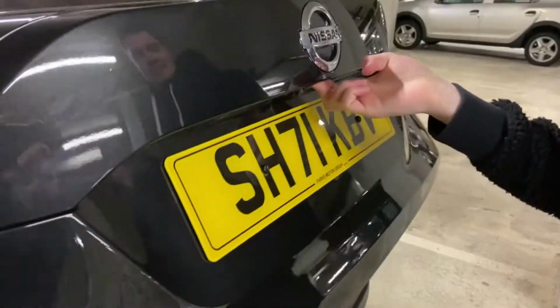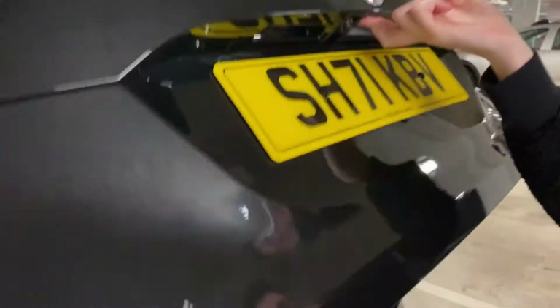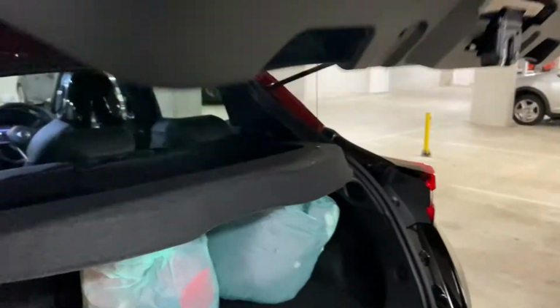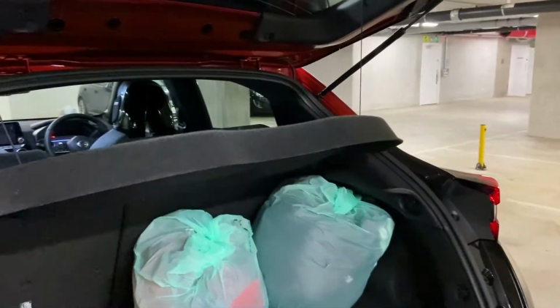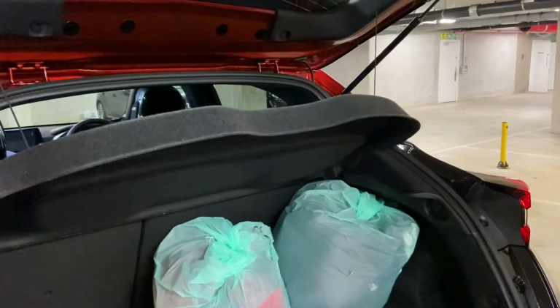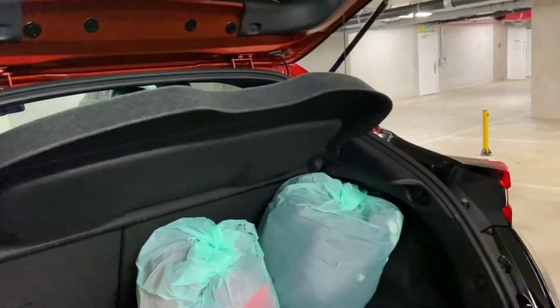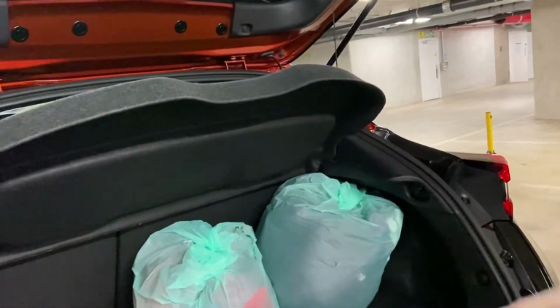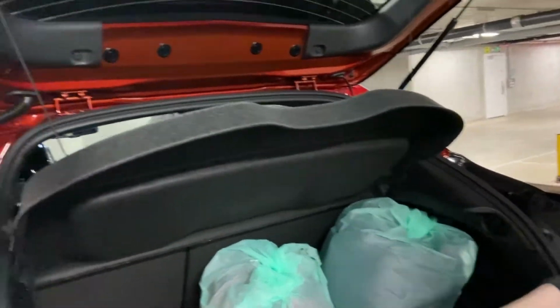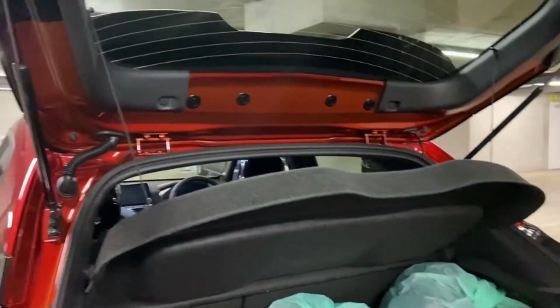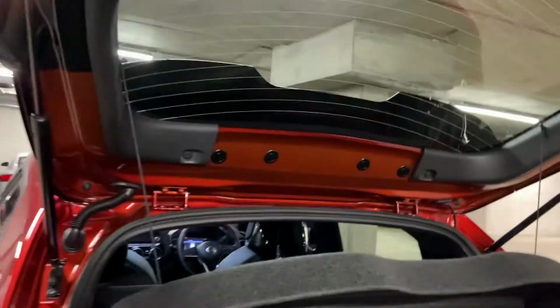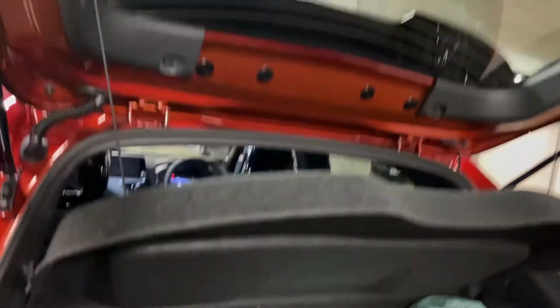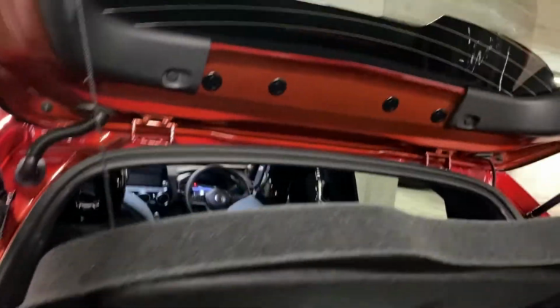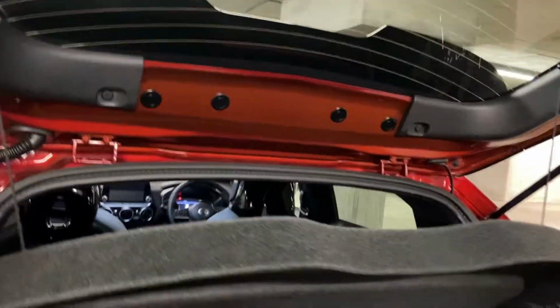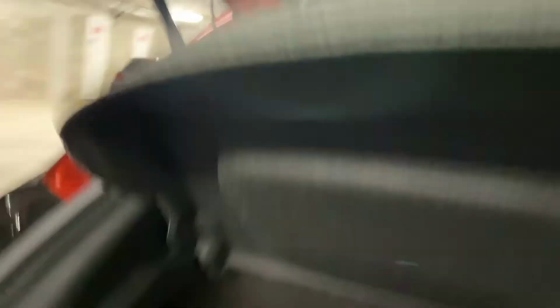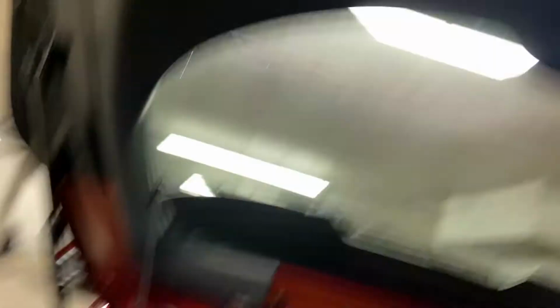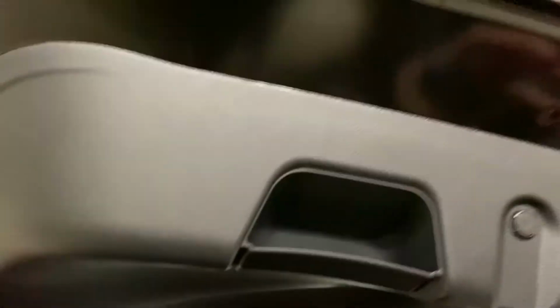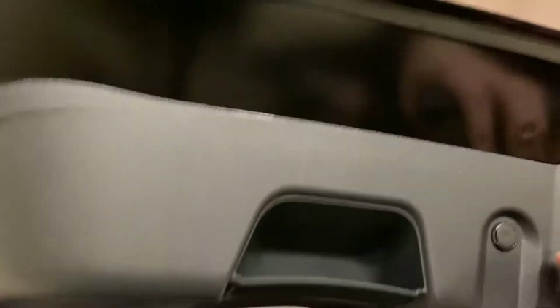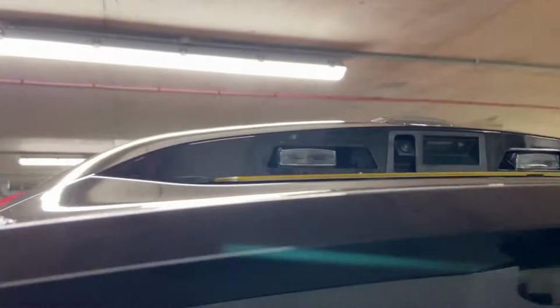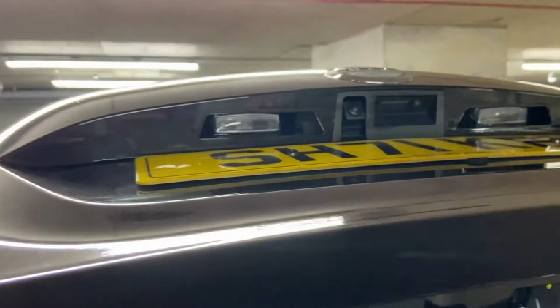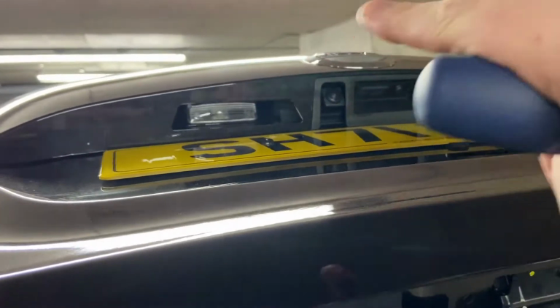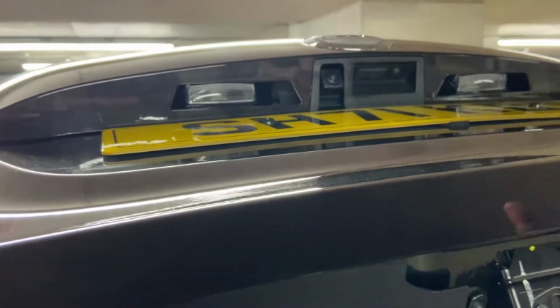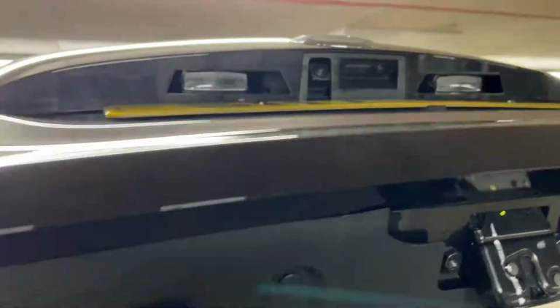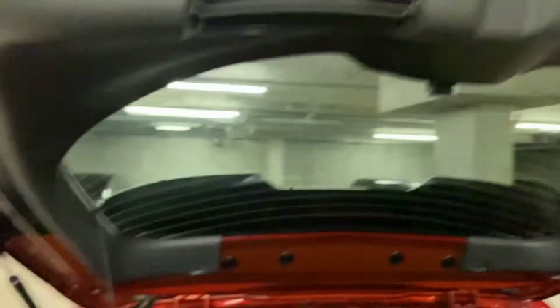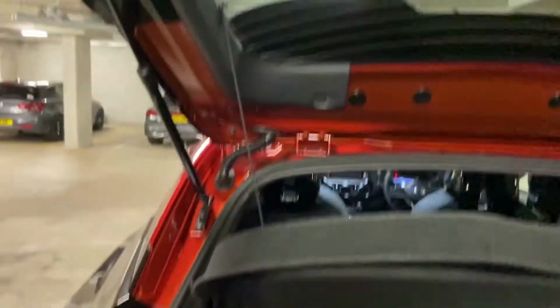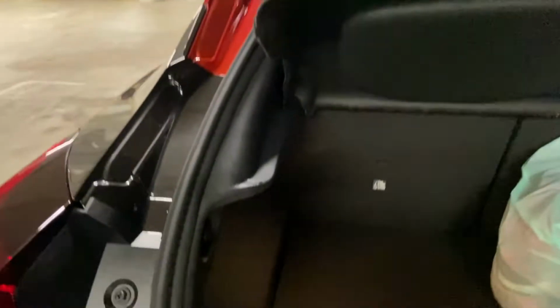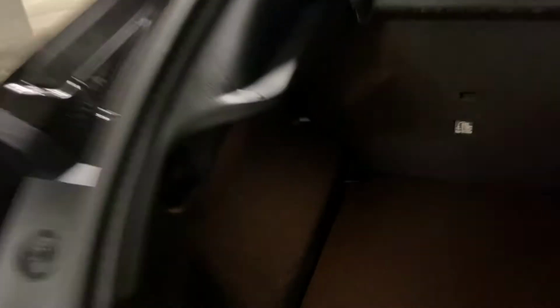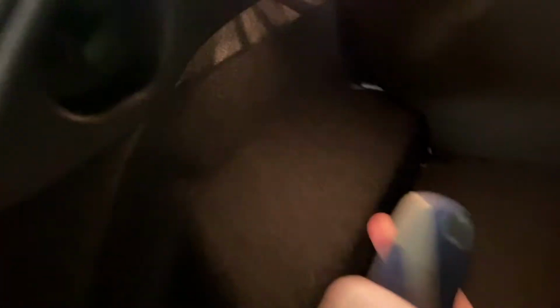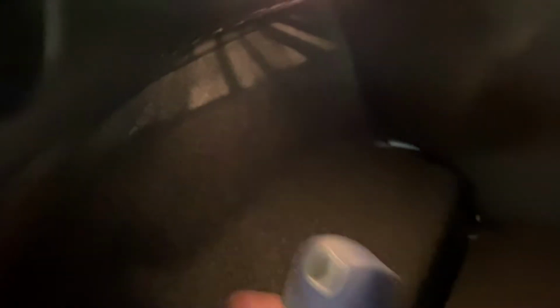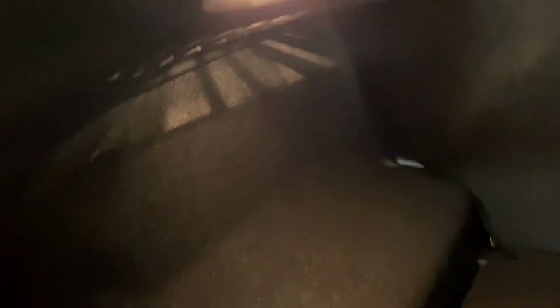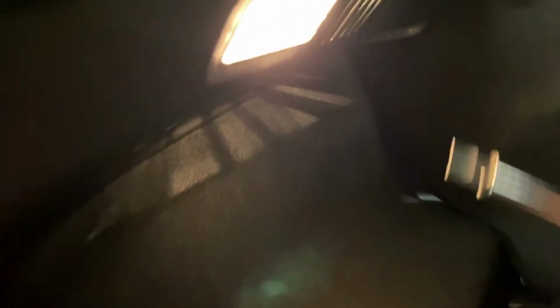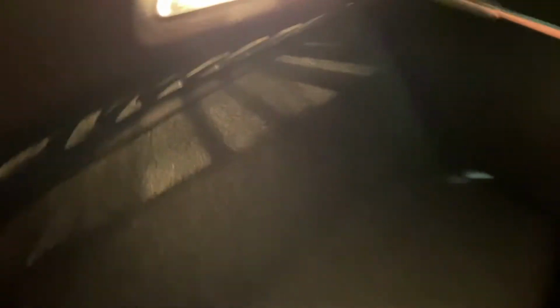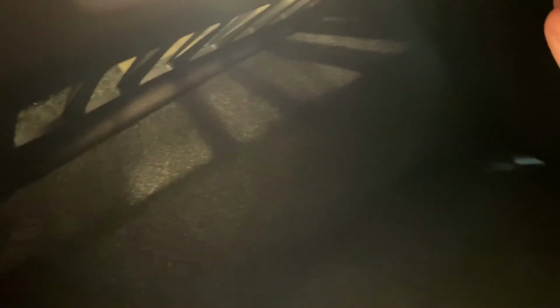So we'll jump into the rear. The lights we're going to replace are the interior boot light, and we're going to take this panel off for the registration lights up here. We'll start off with the boot light as that's usually a bit easier to reach.